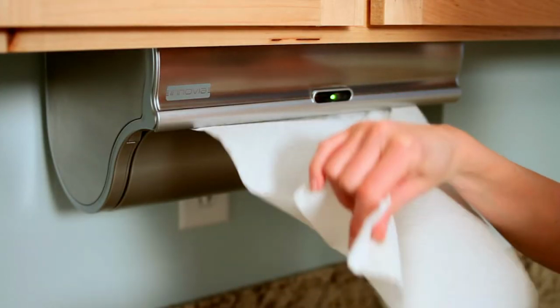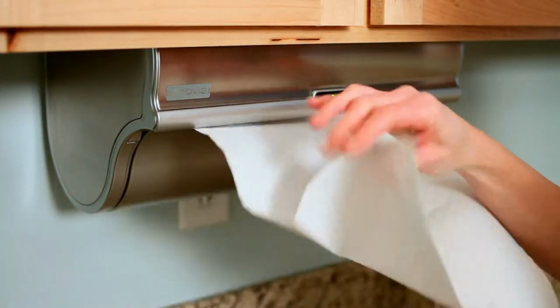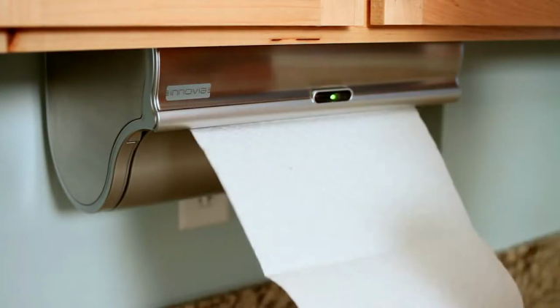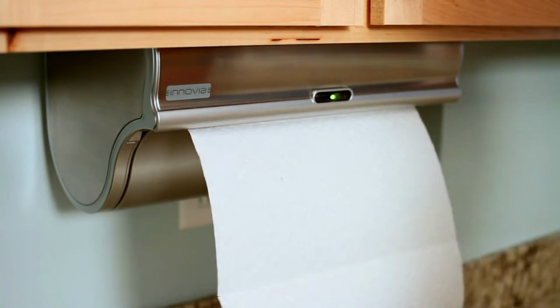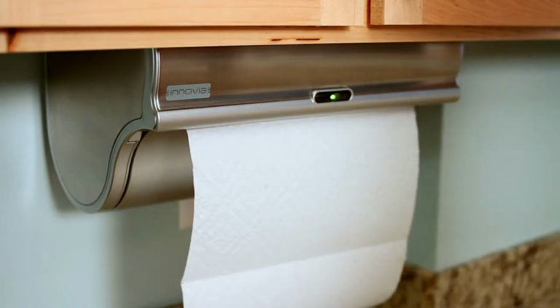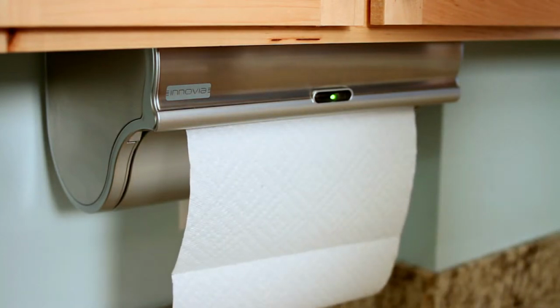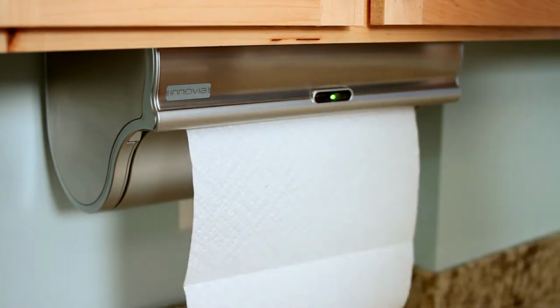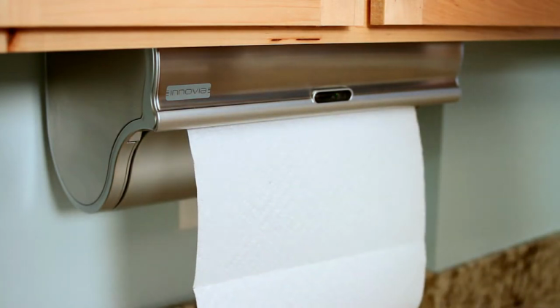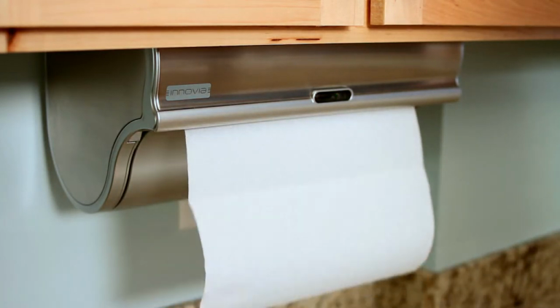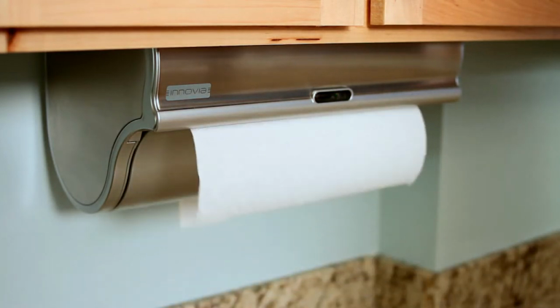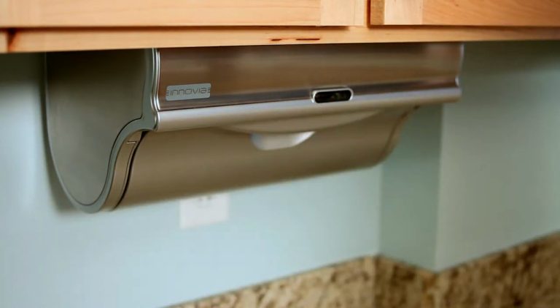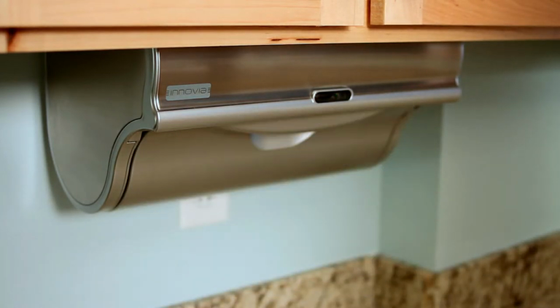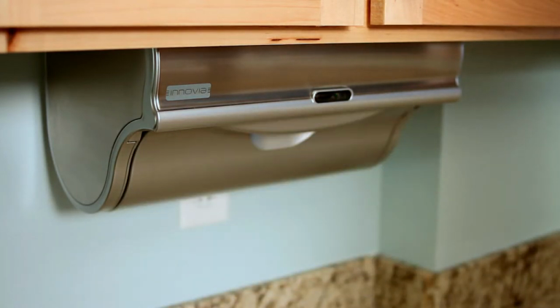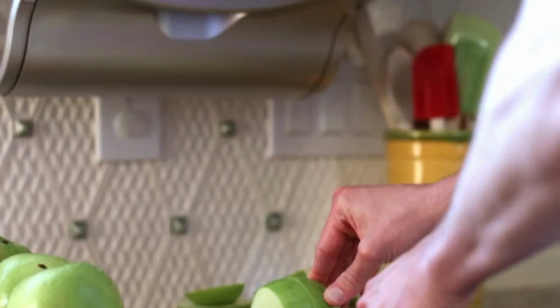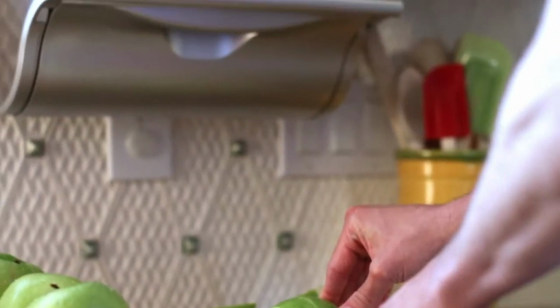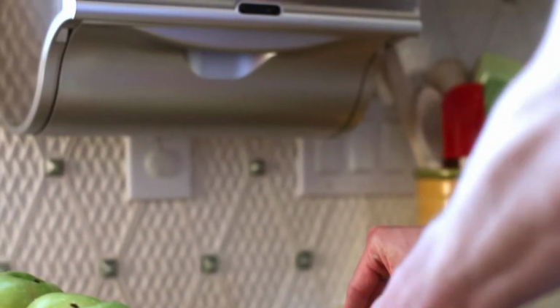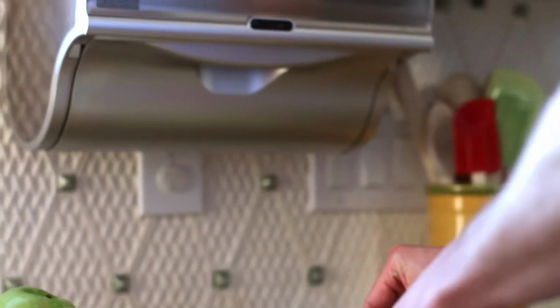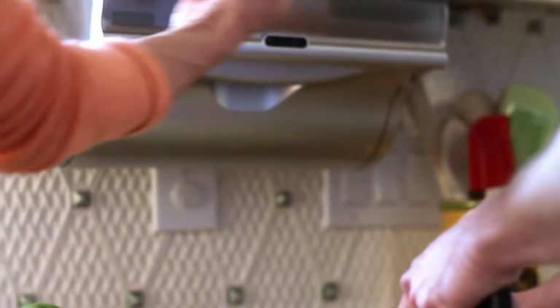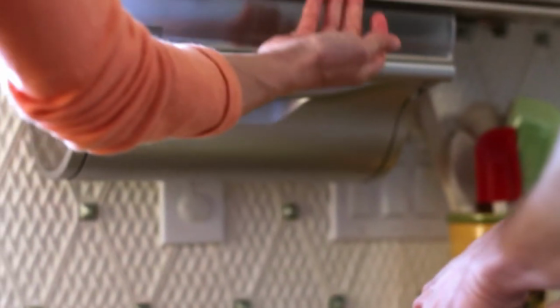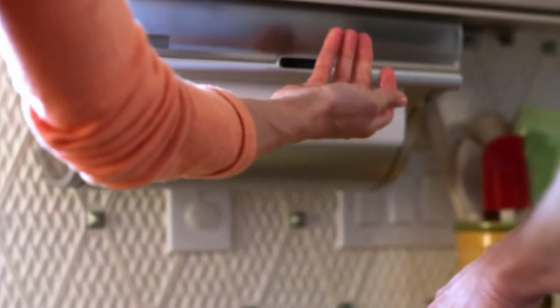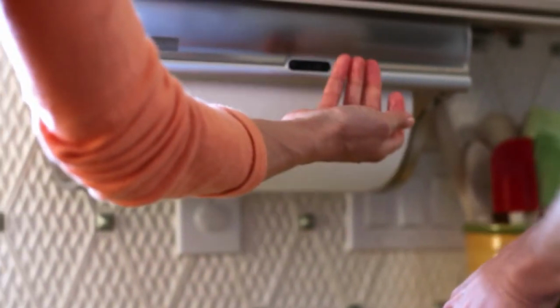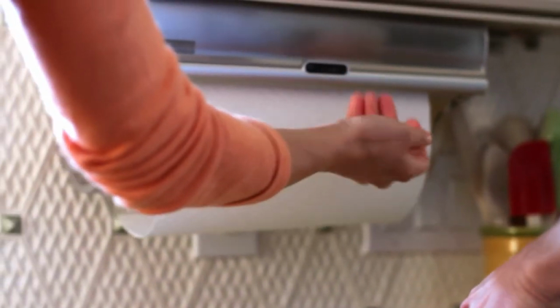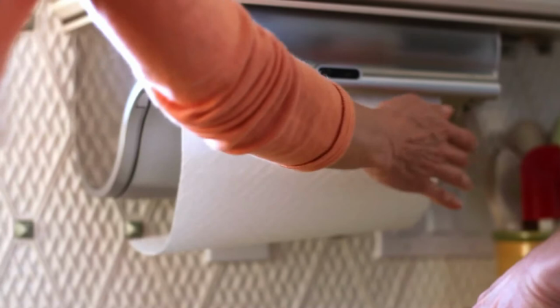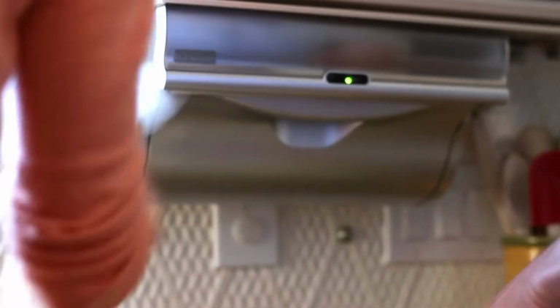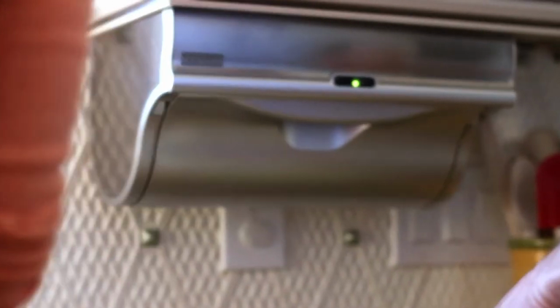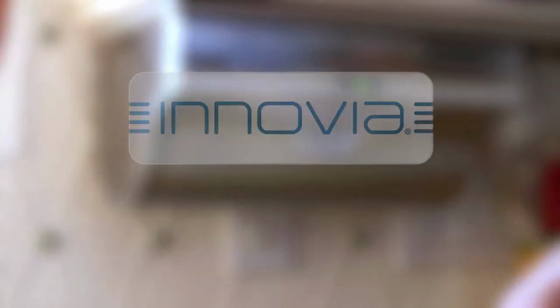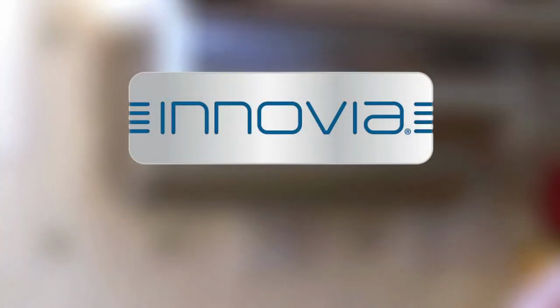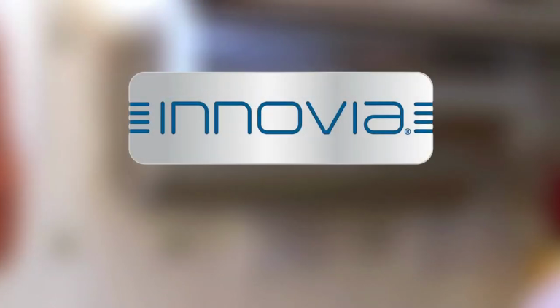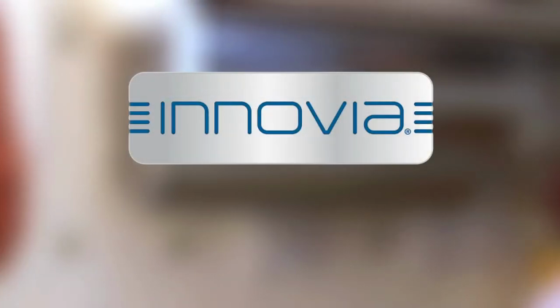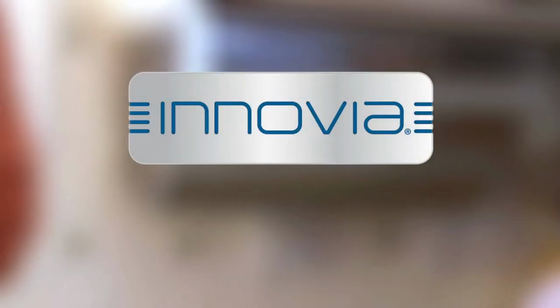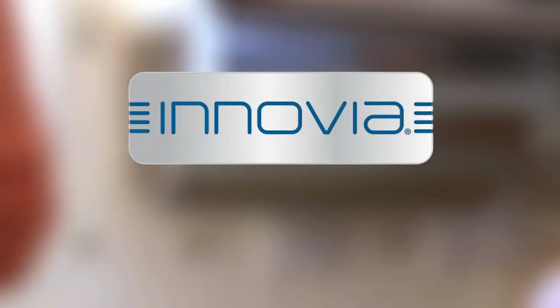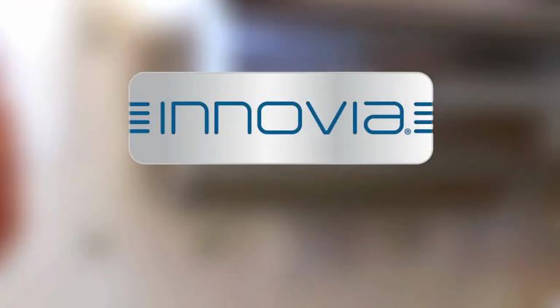And unlike any other dispenser, it retracts unused sheets. The Inovia Automatic Paper Towel Dispenser. Intelligent. Sleek. Simple.